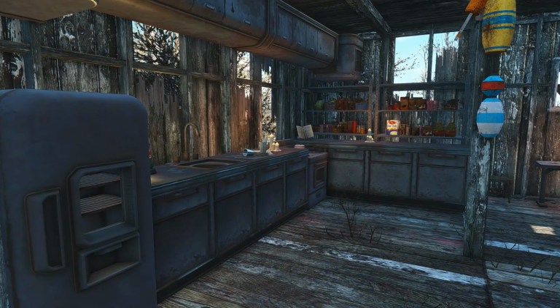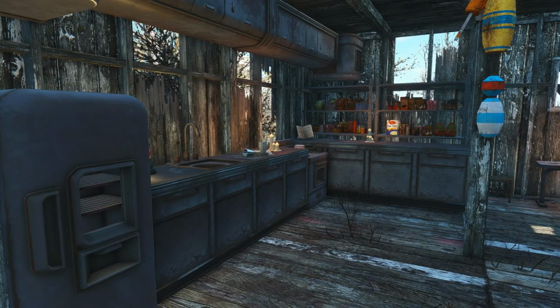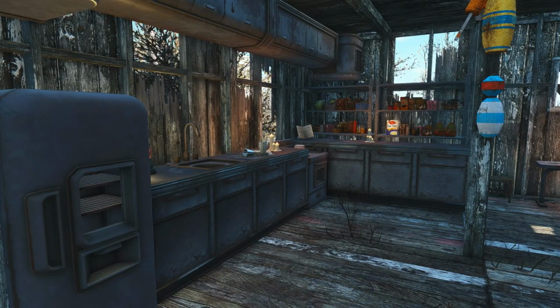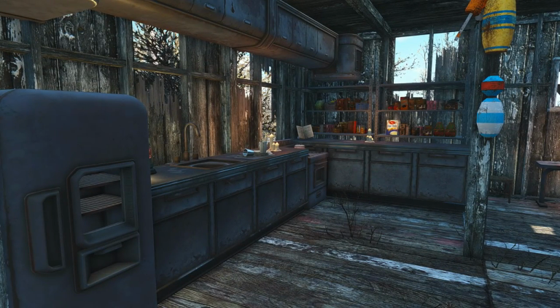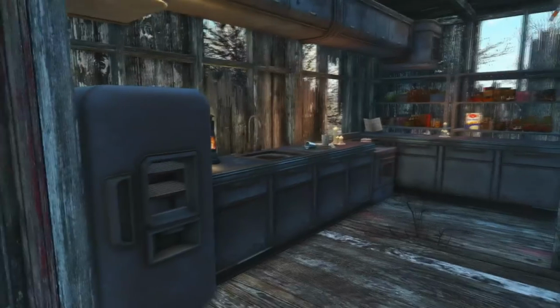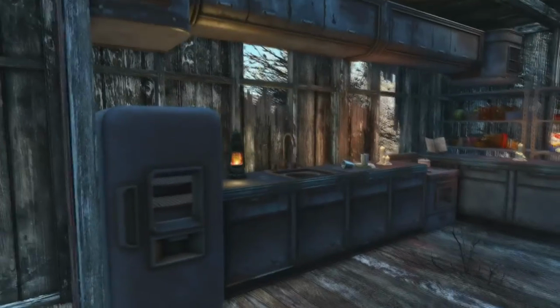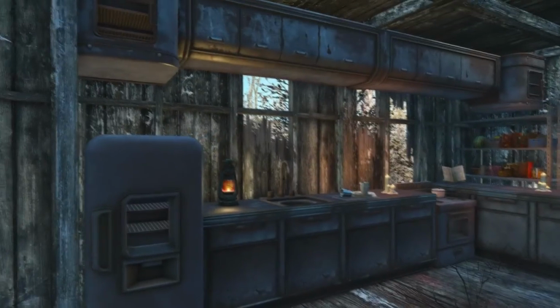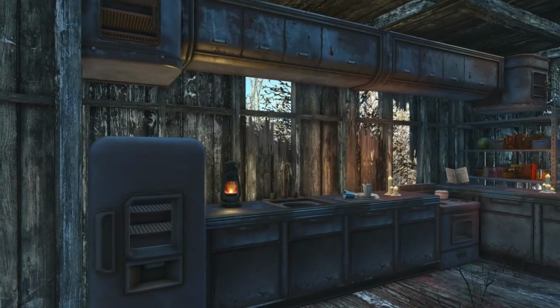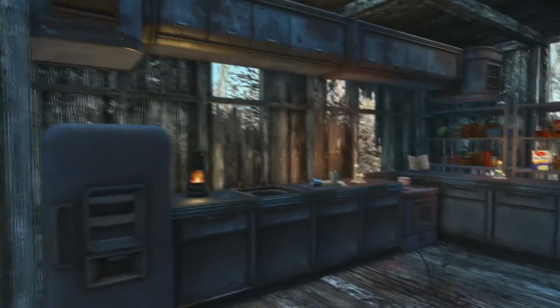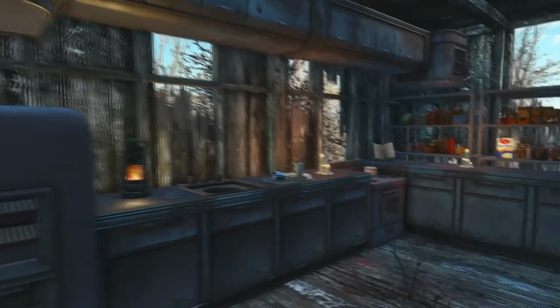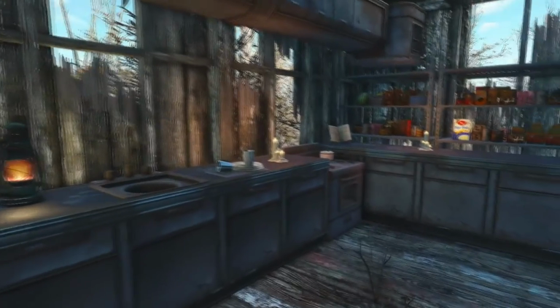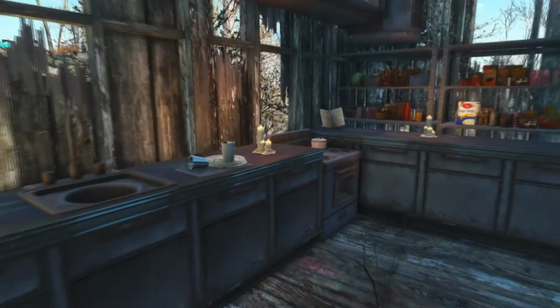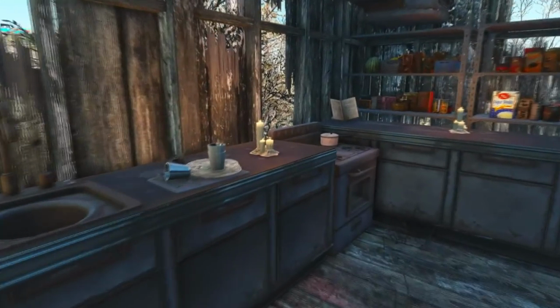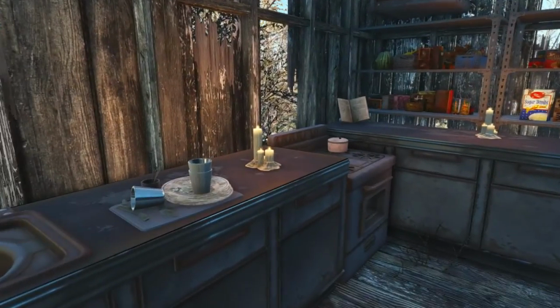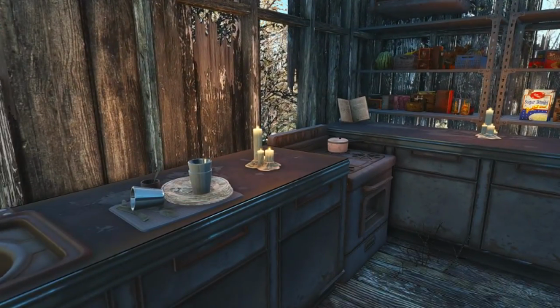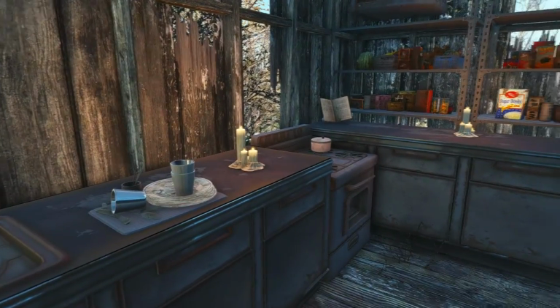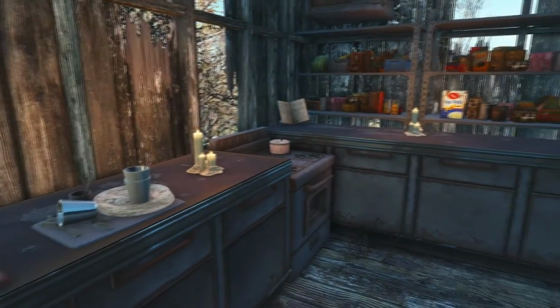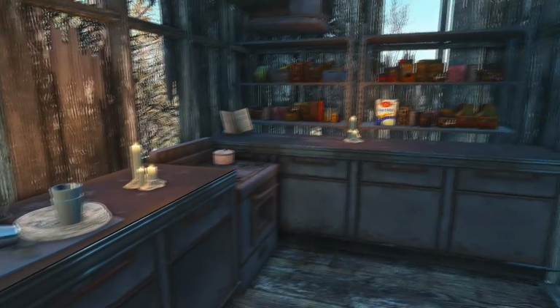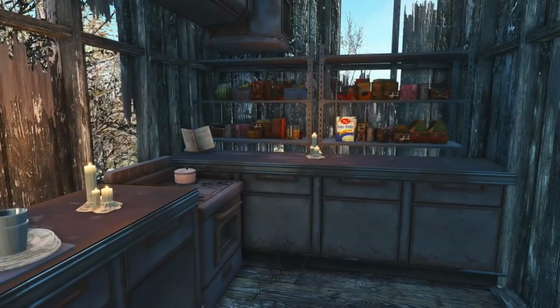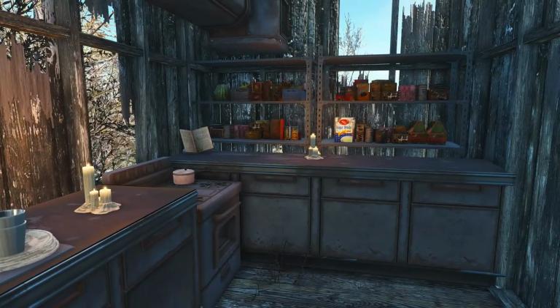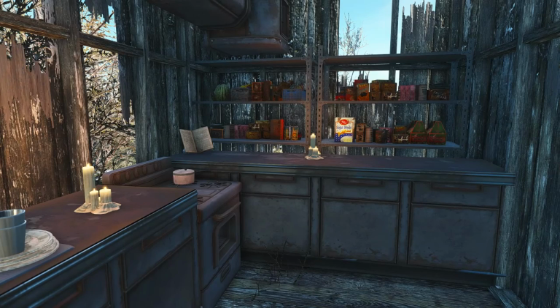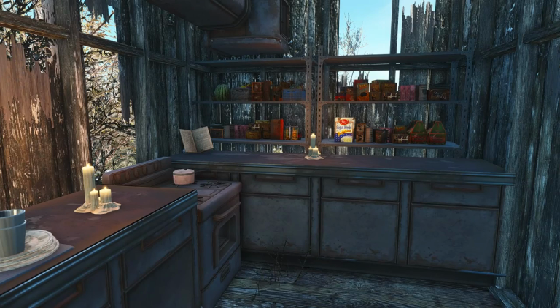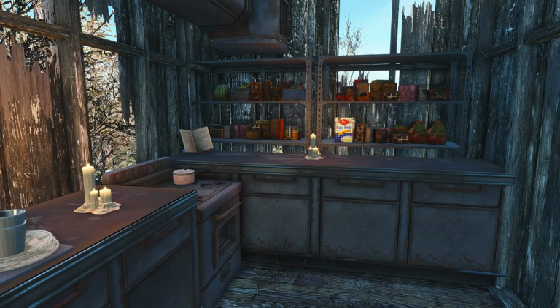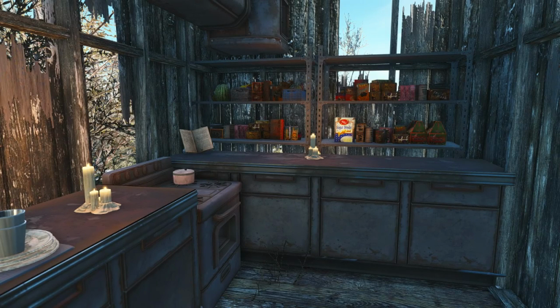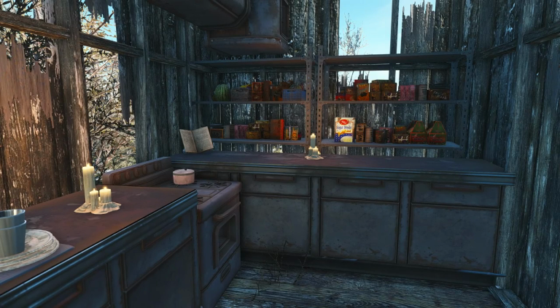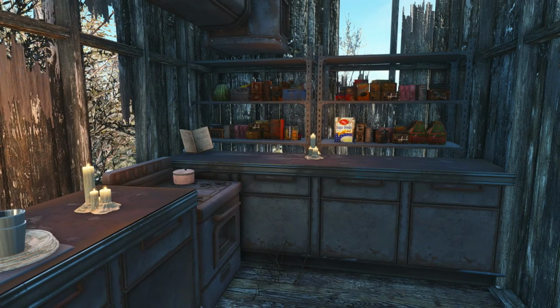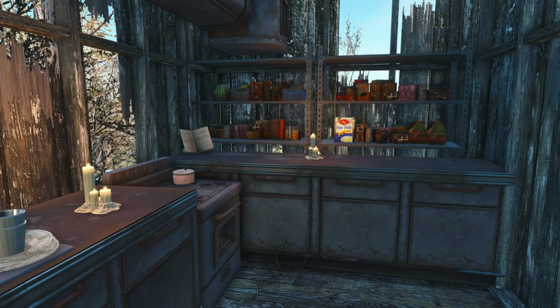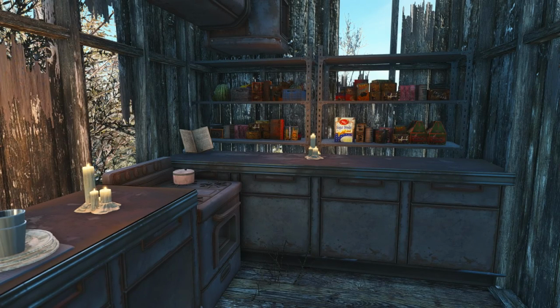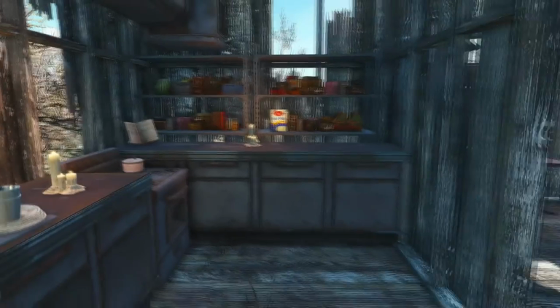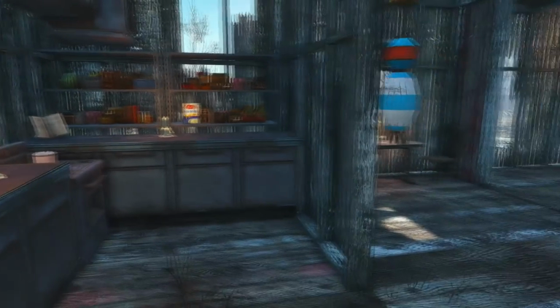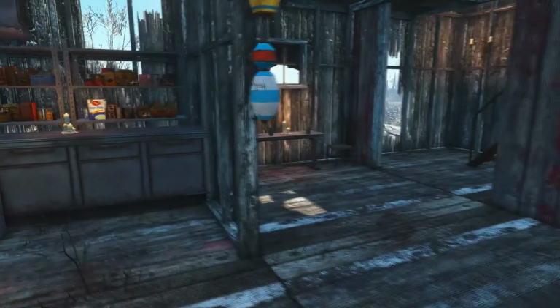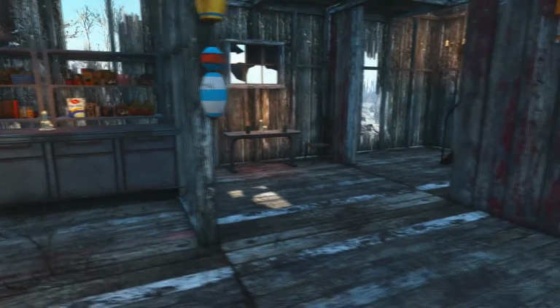And then with the kitchen we have all kinds of counter space, shelves, refrigerator, stove — all that good stuff. Dirty dishes up on the counter, candles for lighting, and of course all of the food and goodies stacked on the shelves behind there.